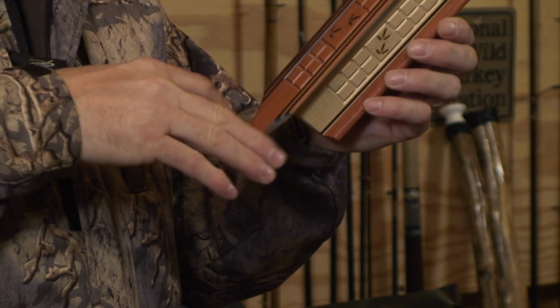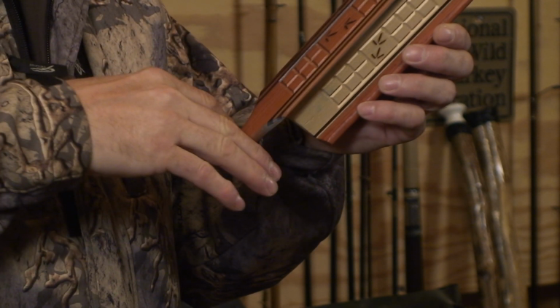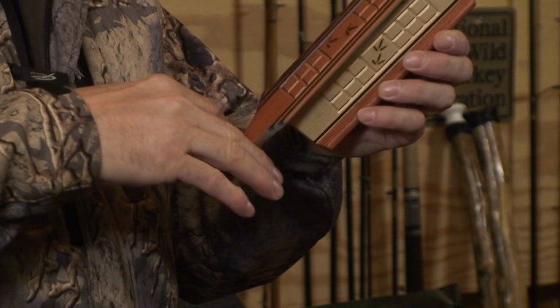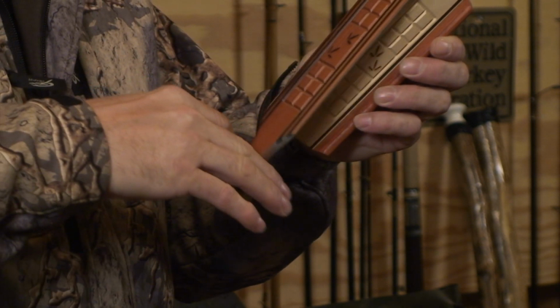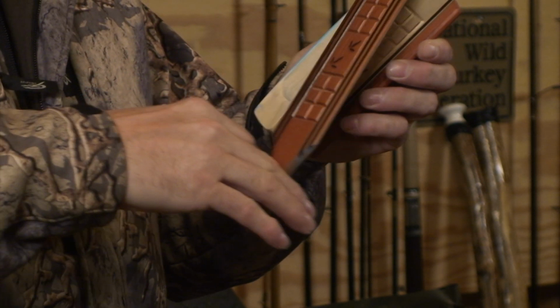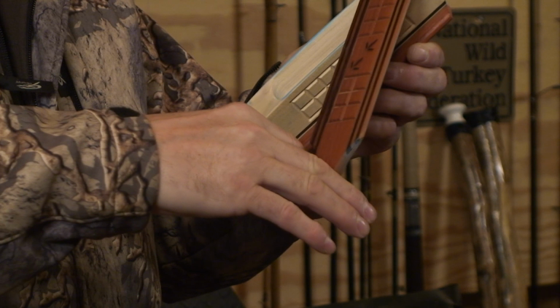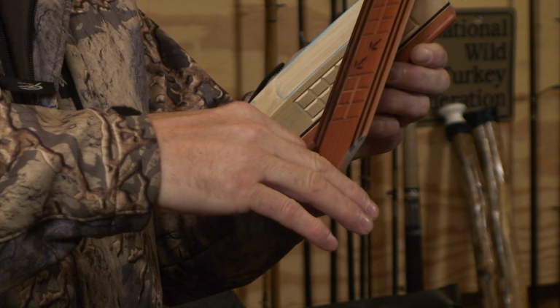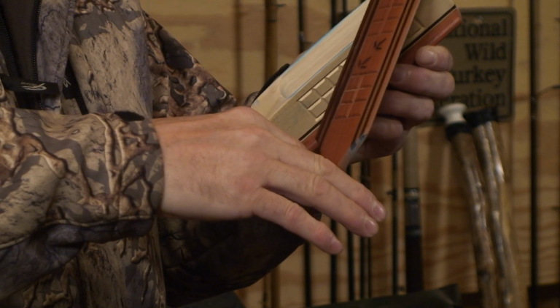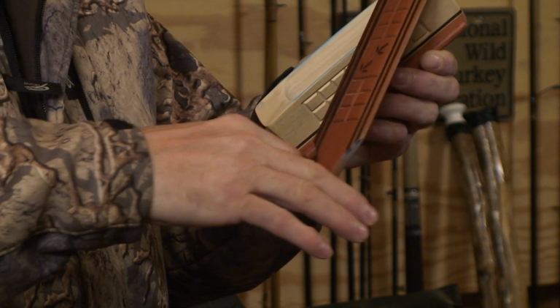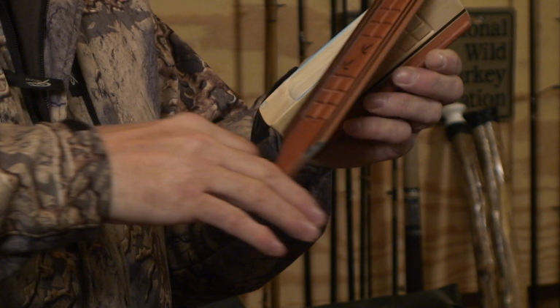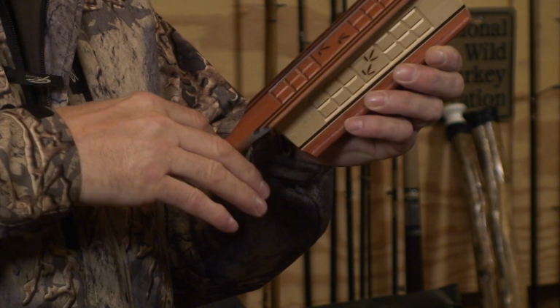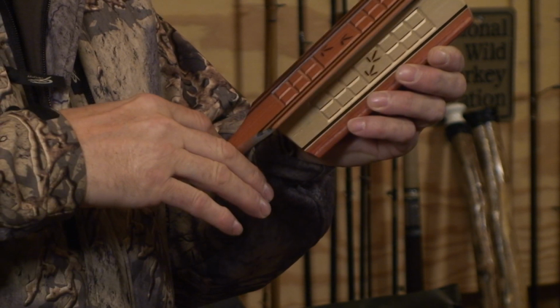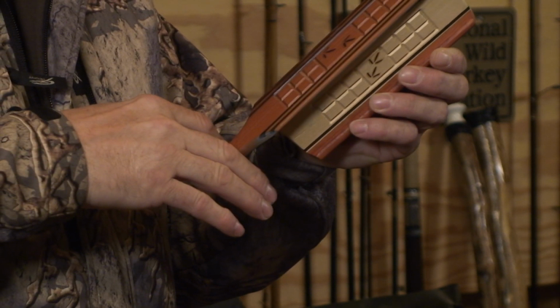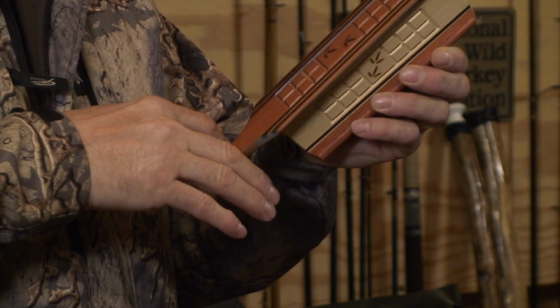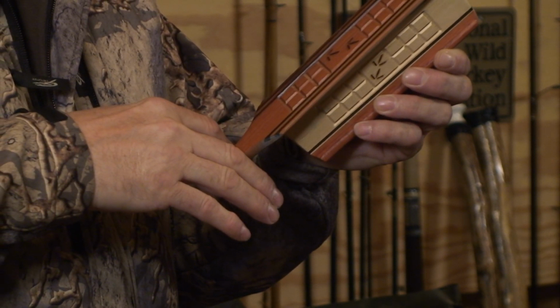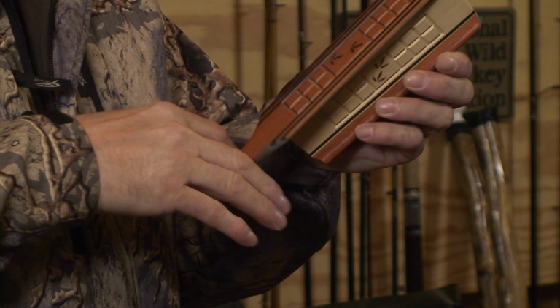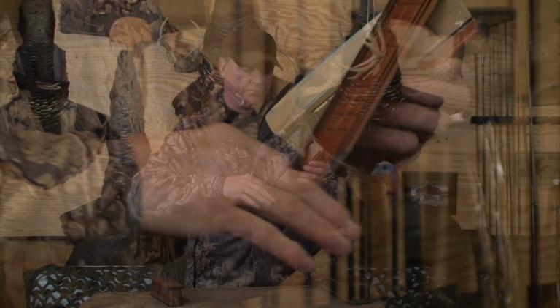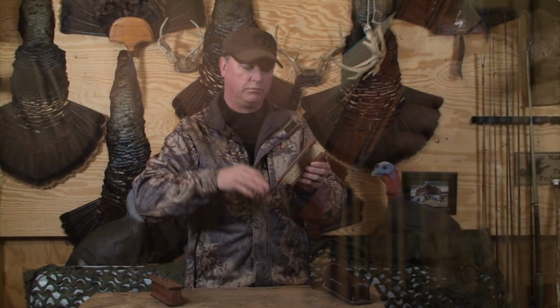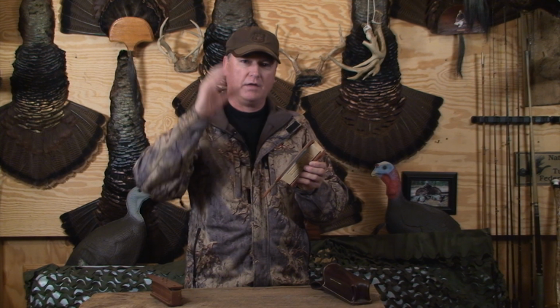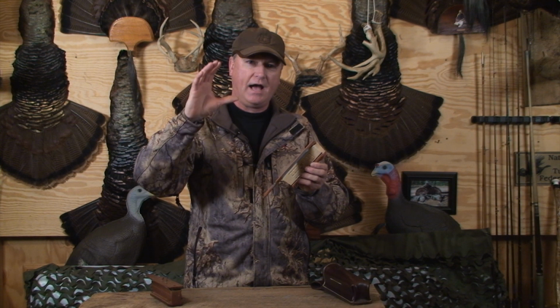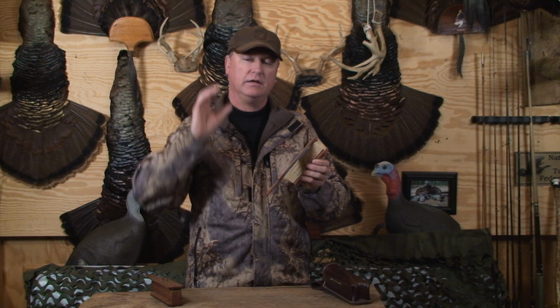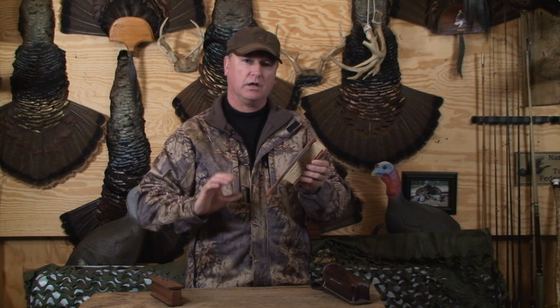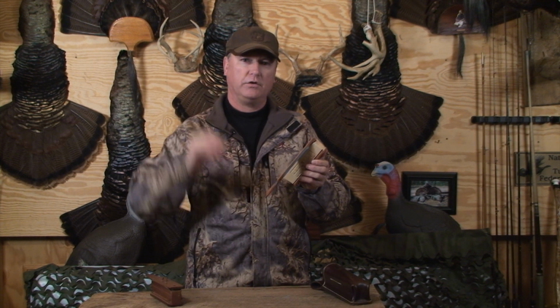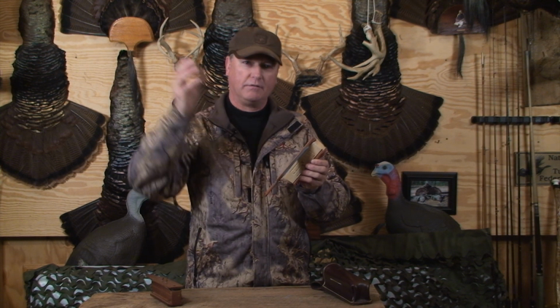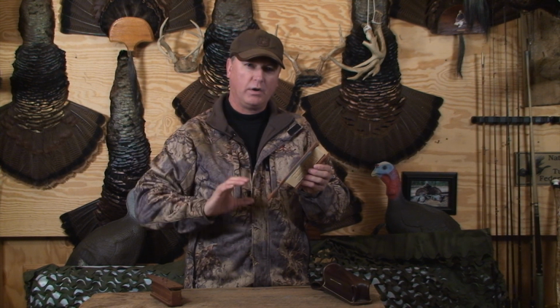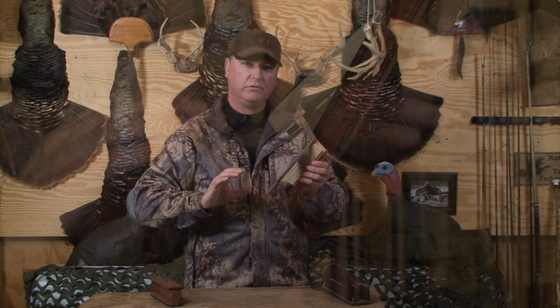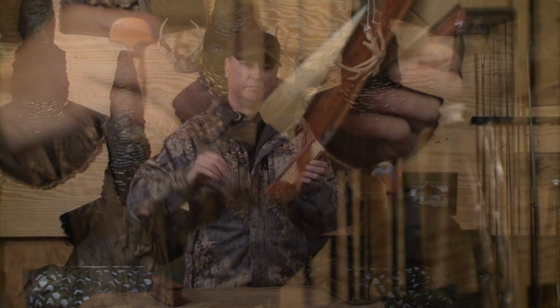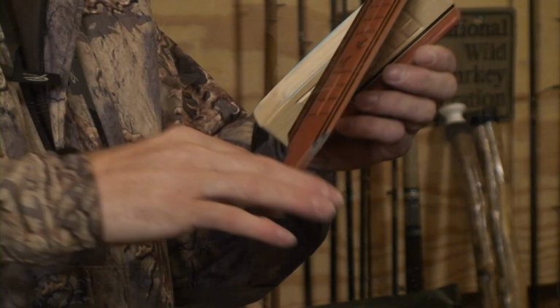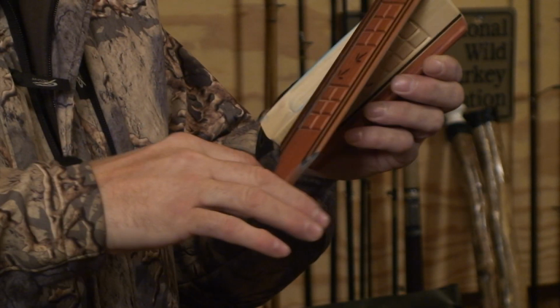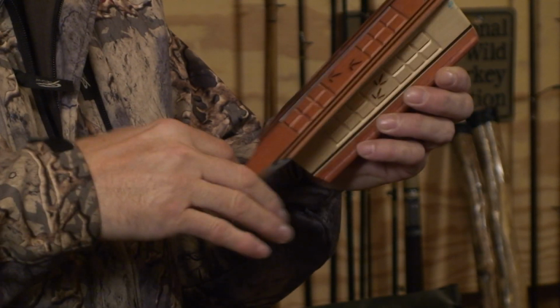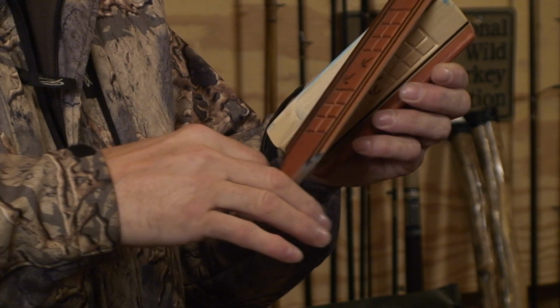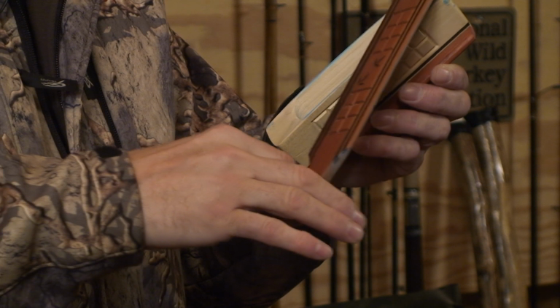I want to go back this way — no sound. Come back this way, that's when you get your sound. You want to go from the high to the low note. You want to have a little break in your yelp. Hear the break?